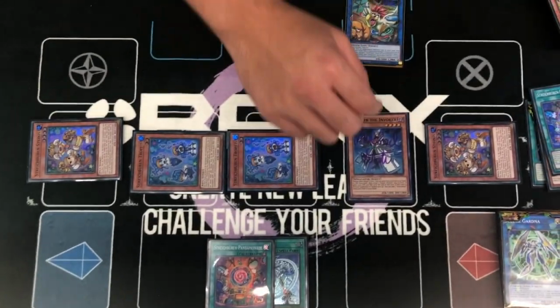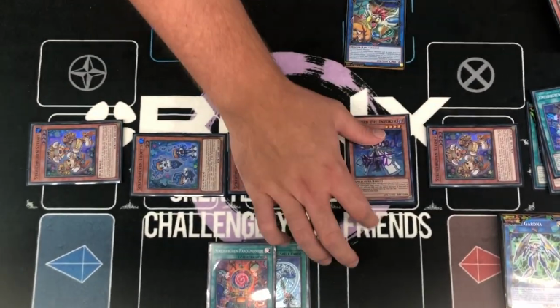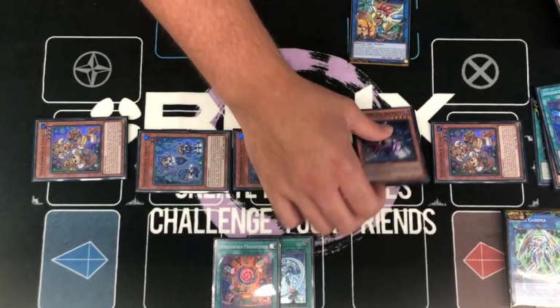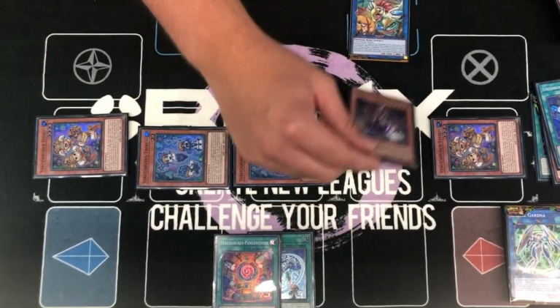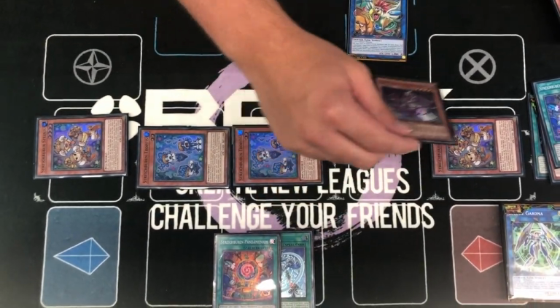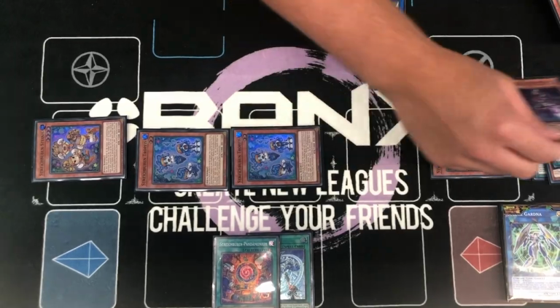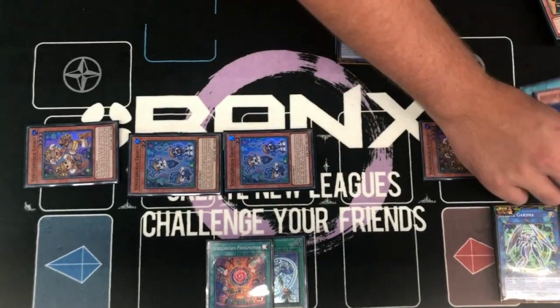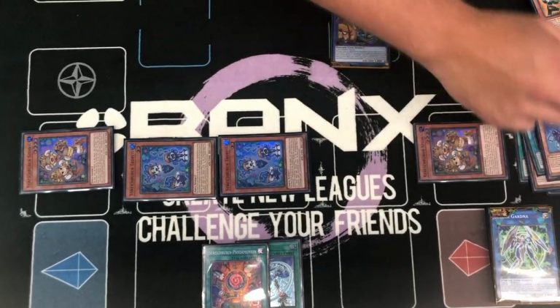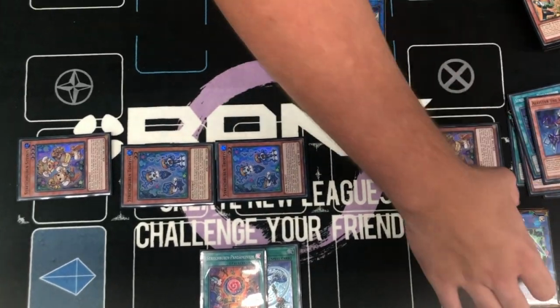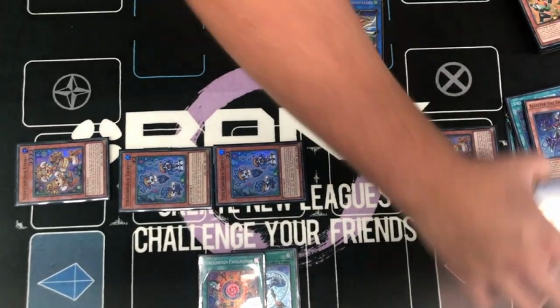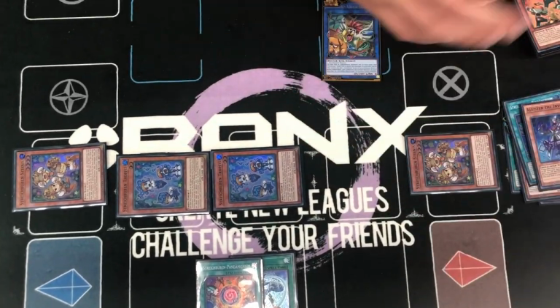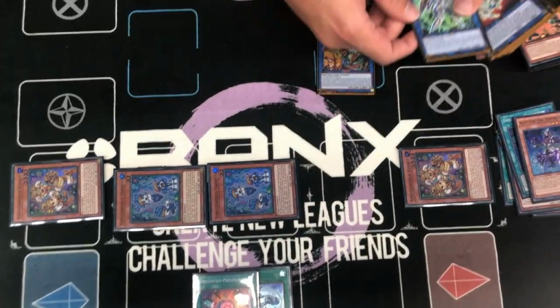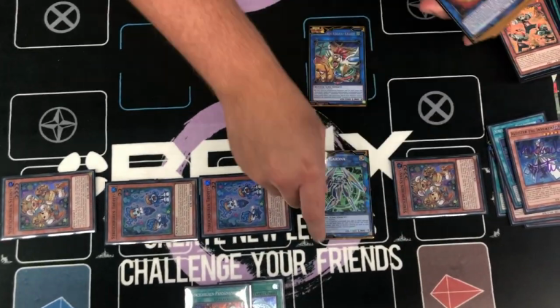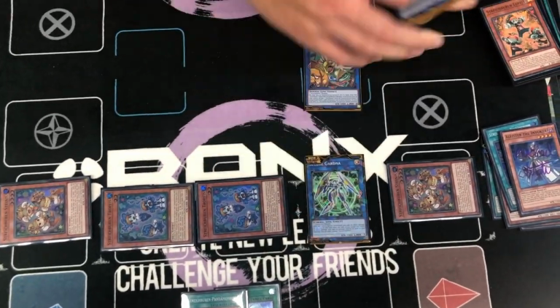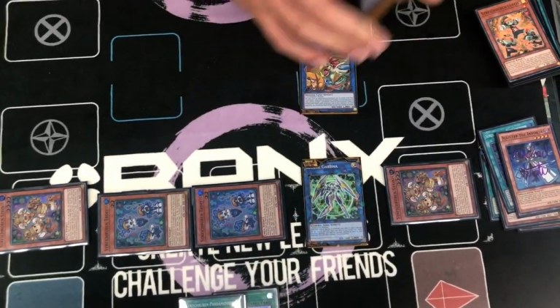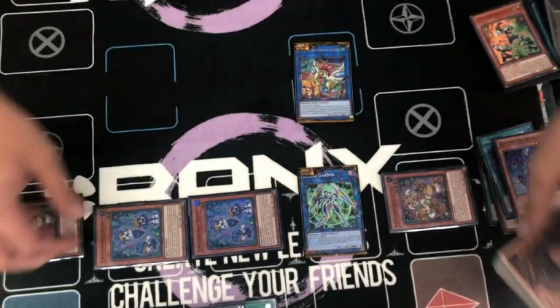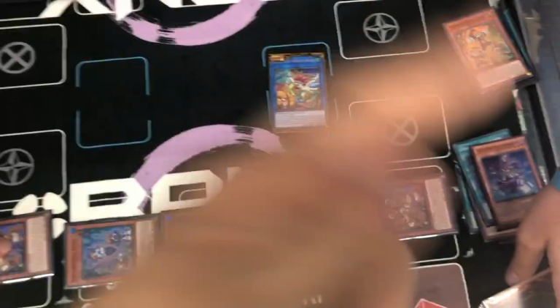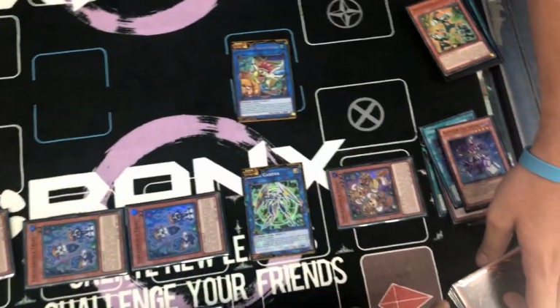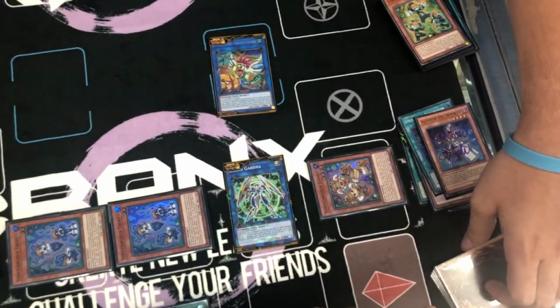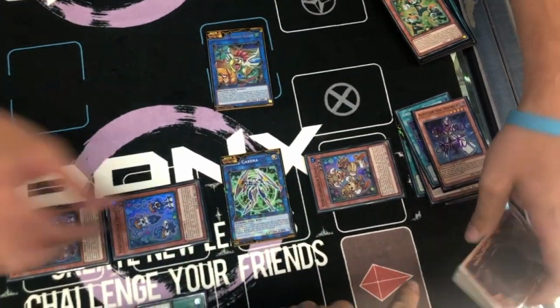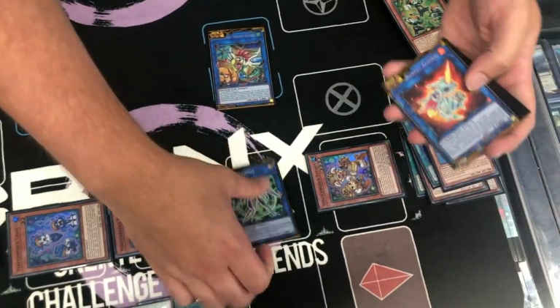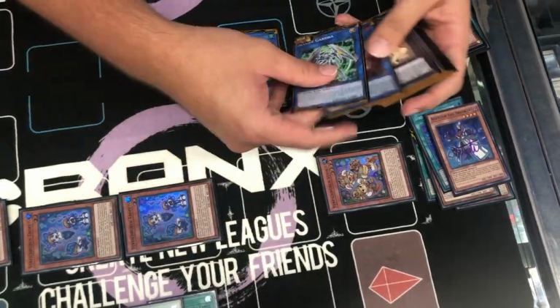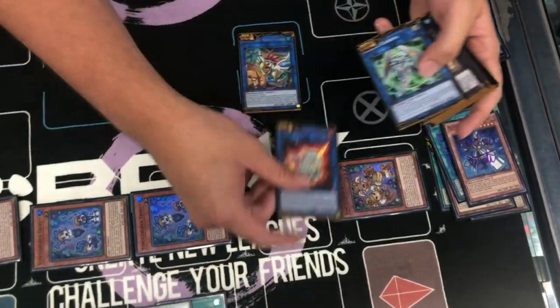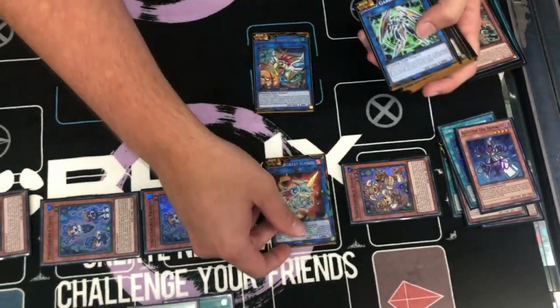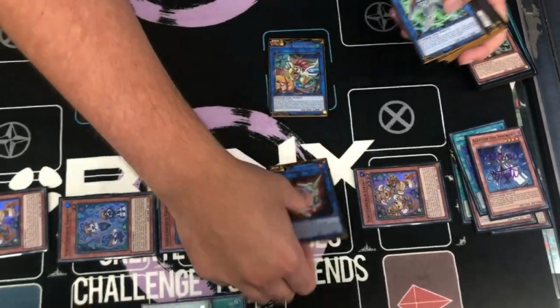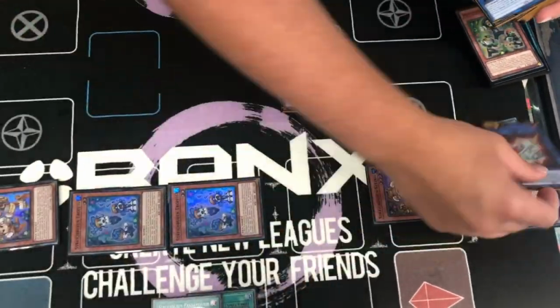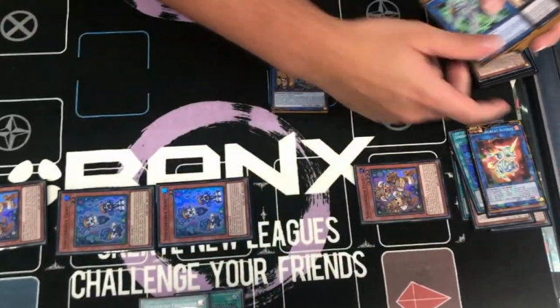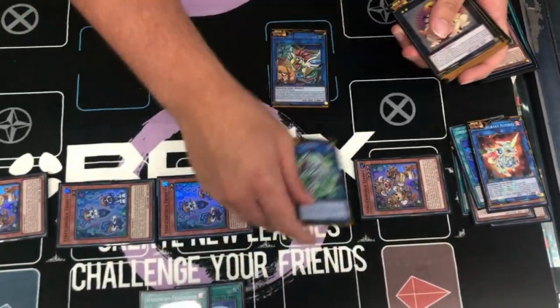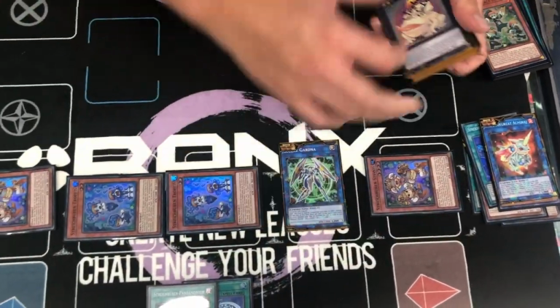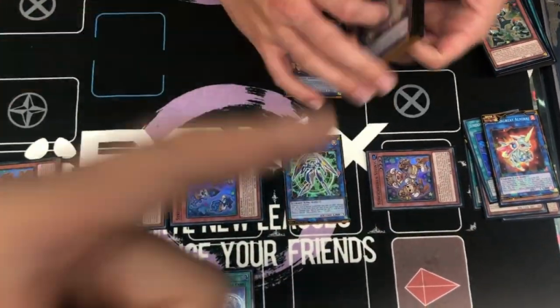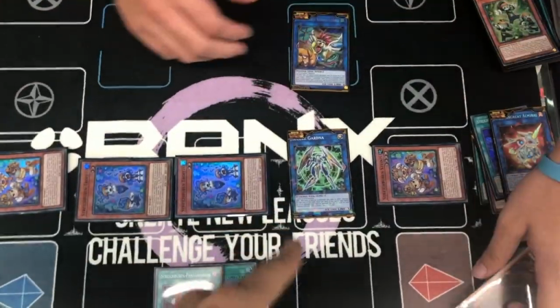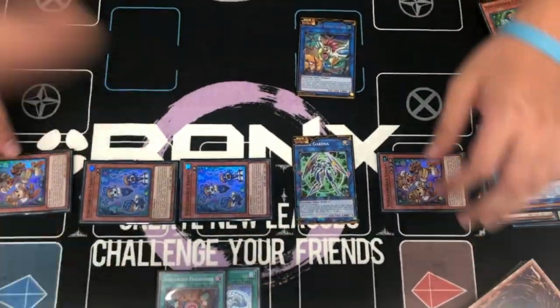At this point you can link this away. First it's Amatharaj, and then you don't want to cheat anyone — Secure Gardna.